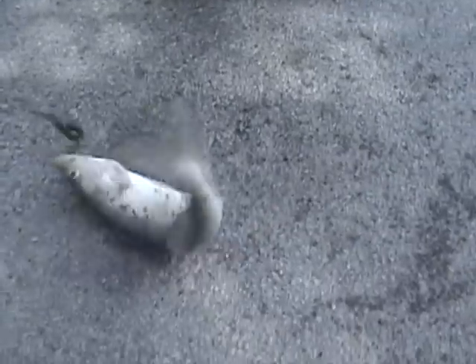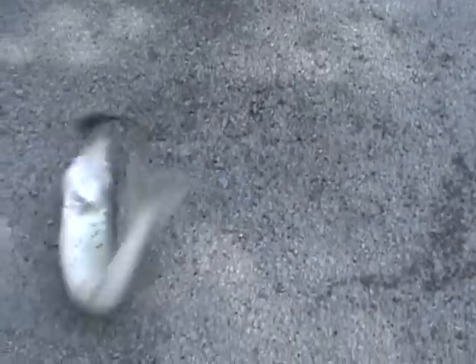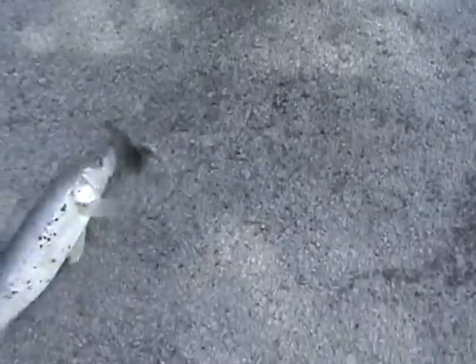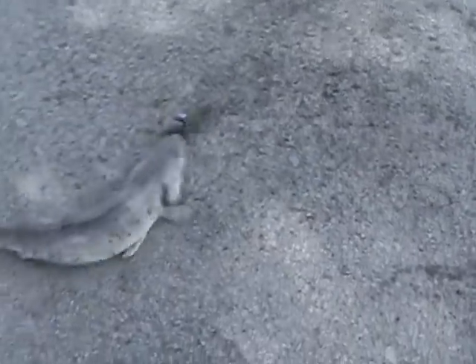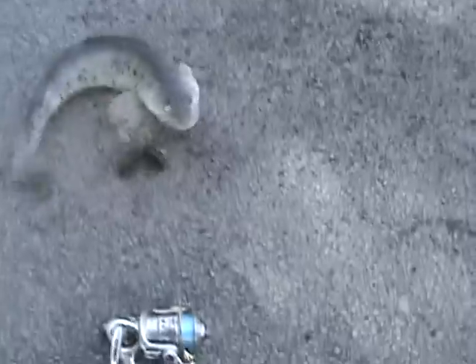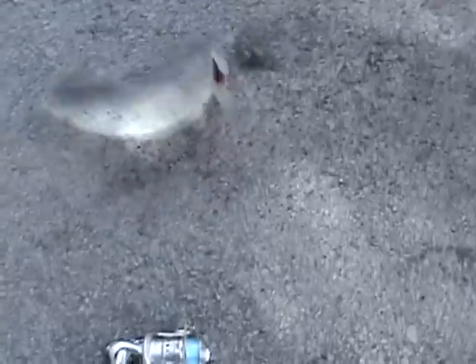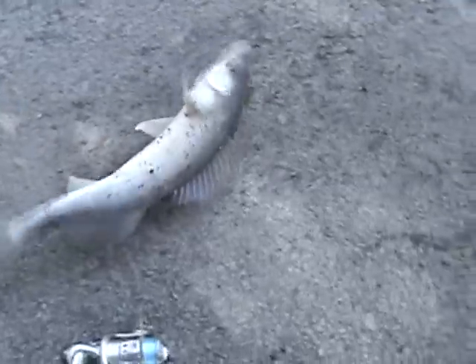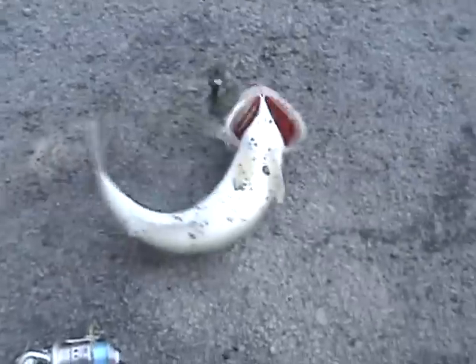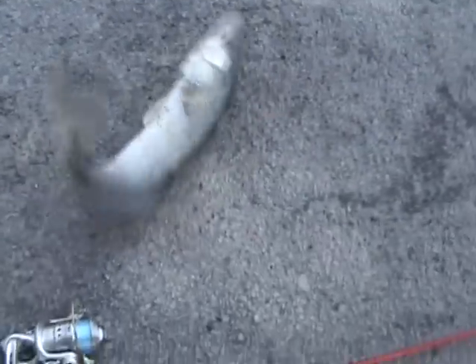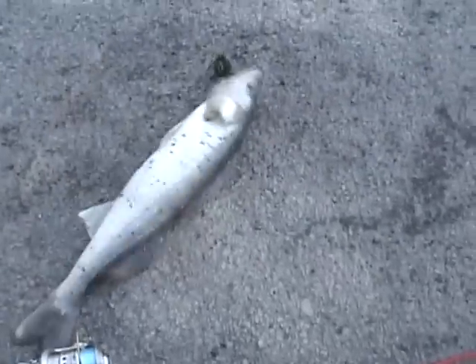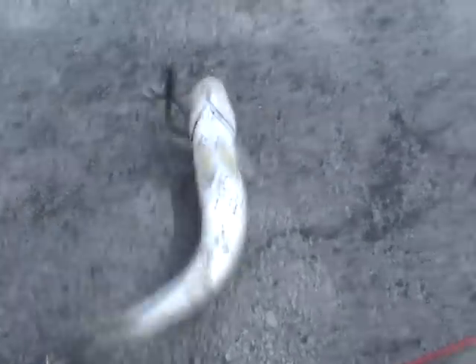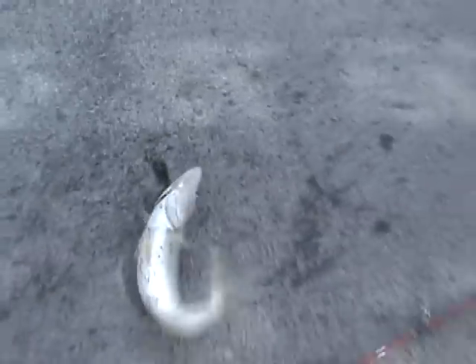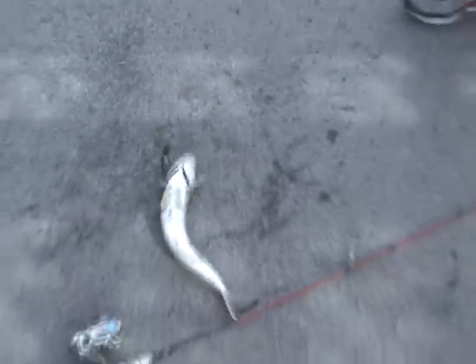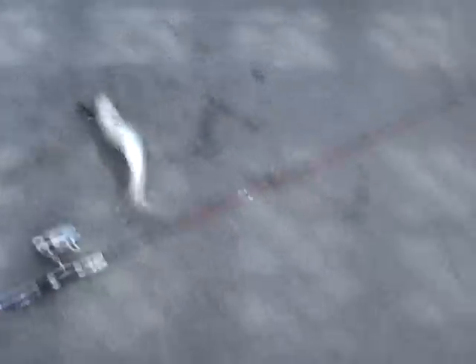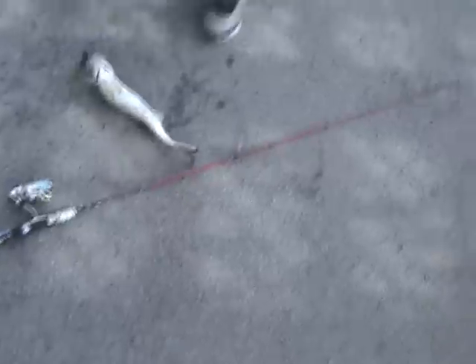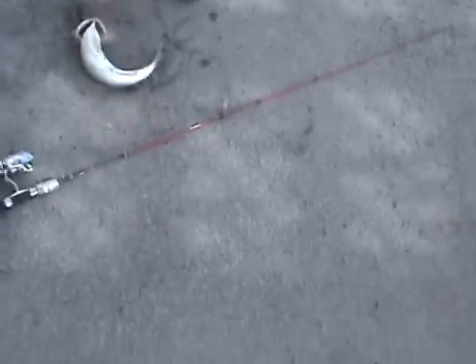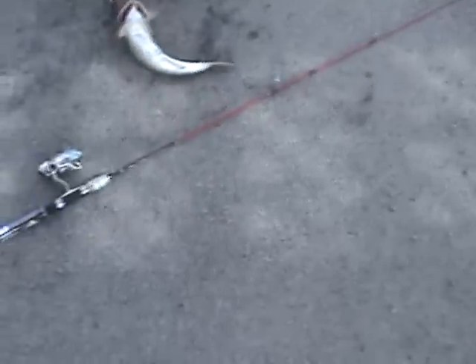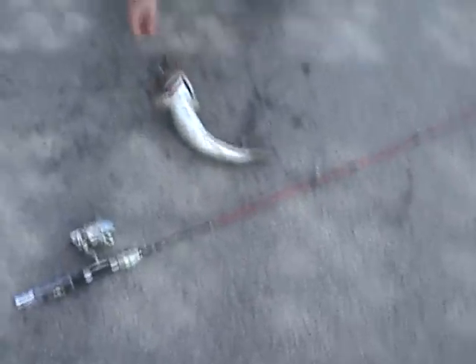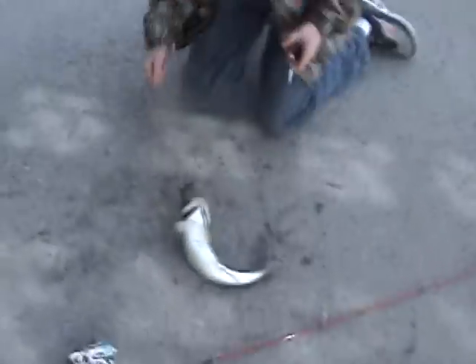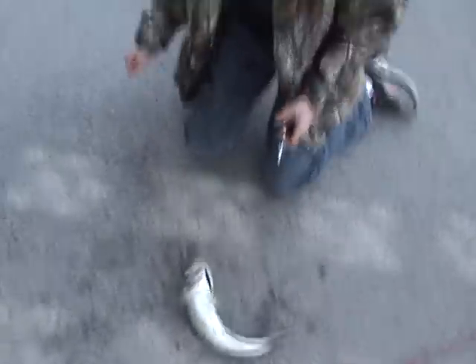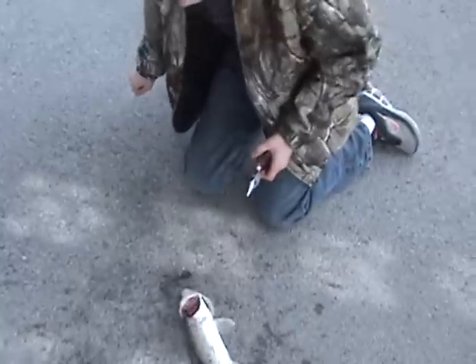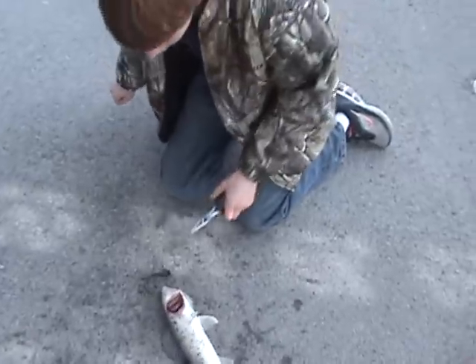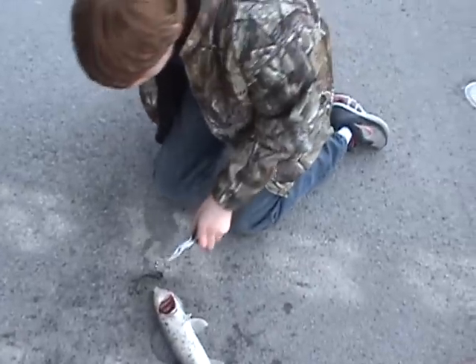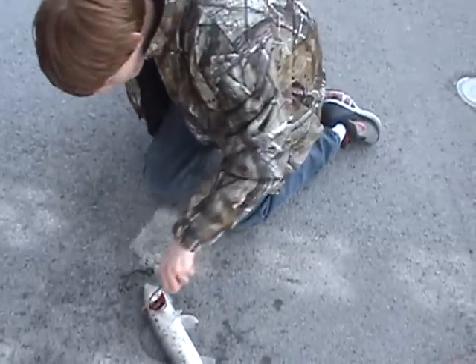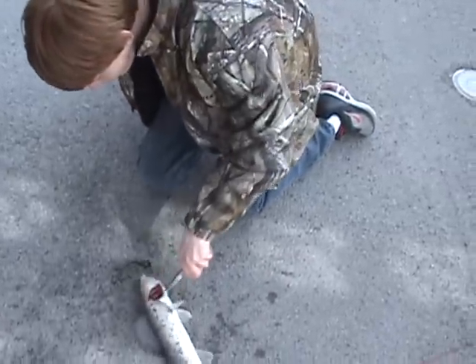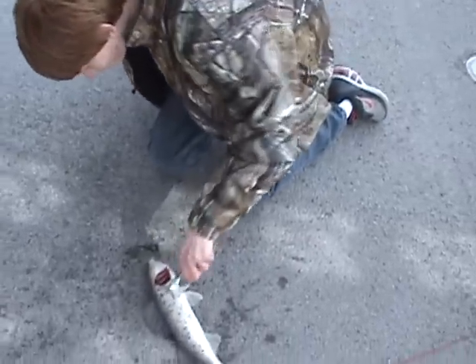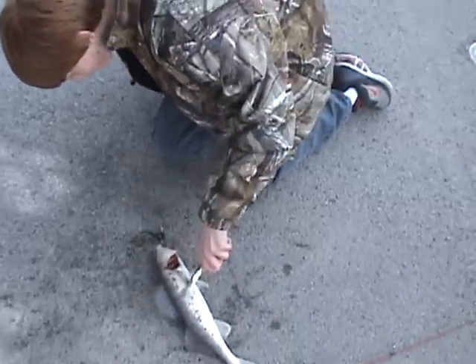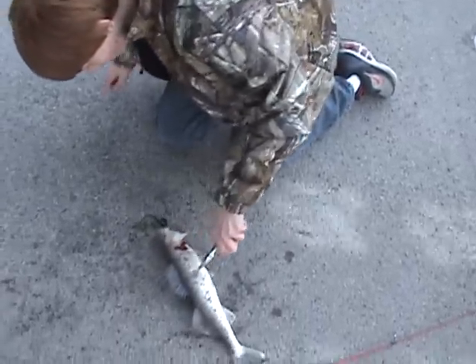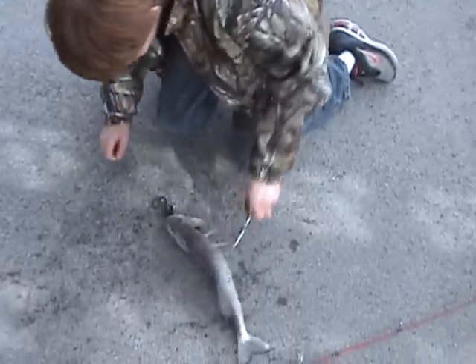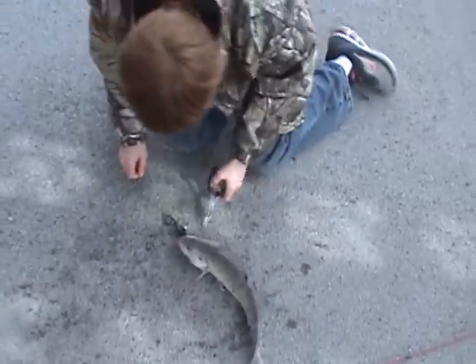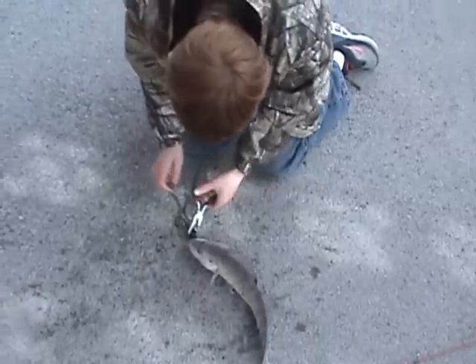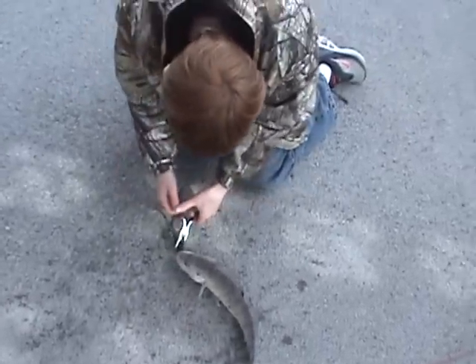Let me just get the pliers for us here. Wow! This is... I mean, I just... Jigging it around the bottom, and then he just hit it.